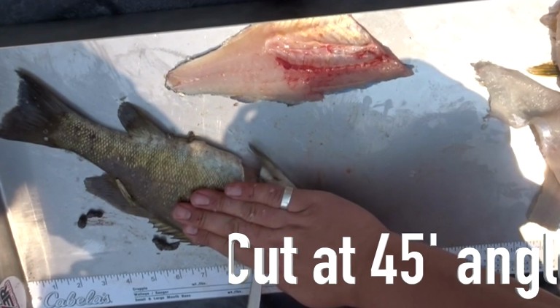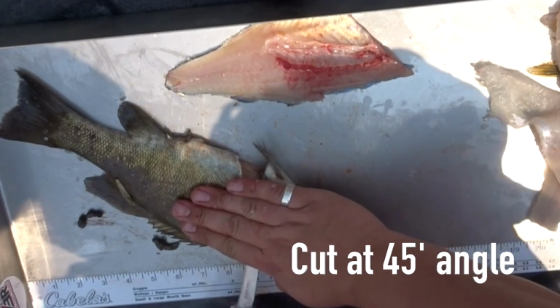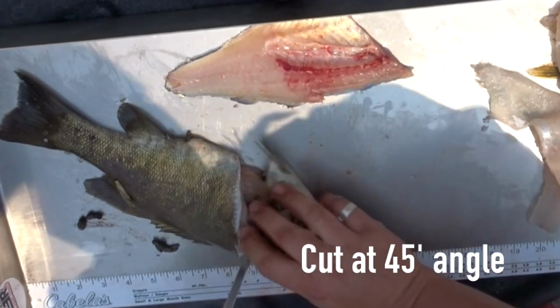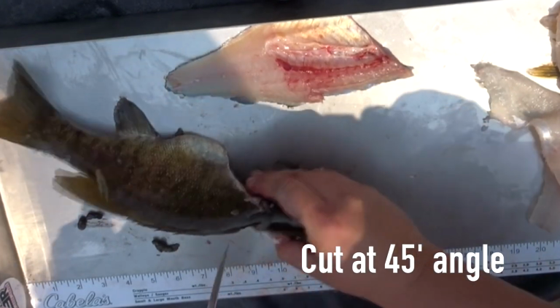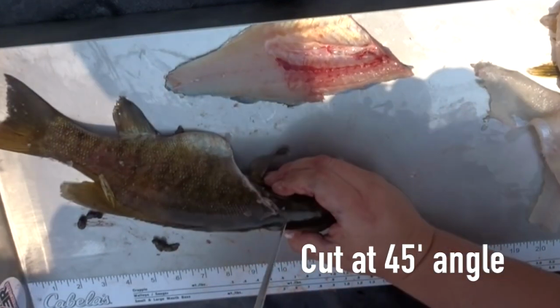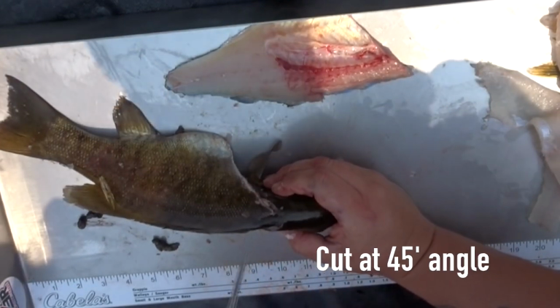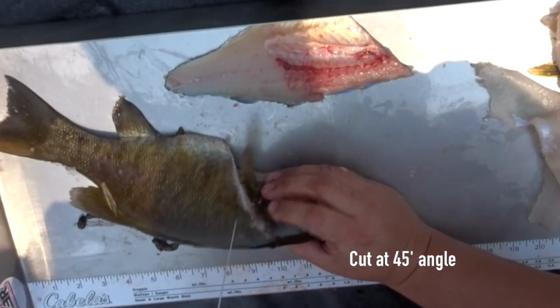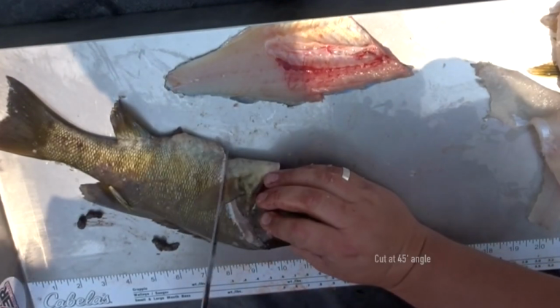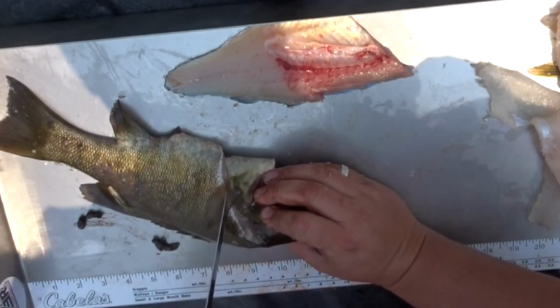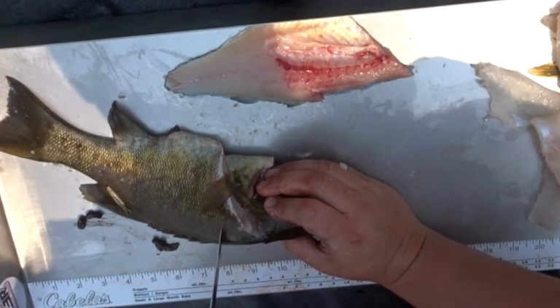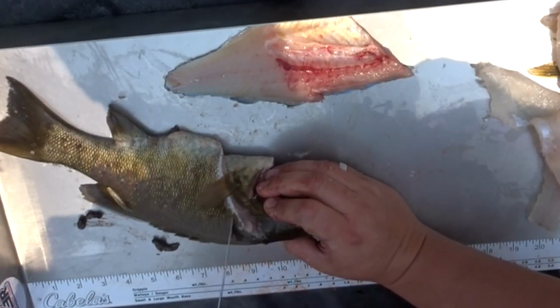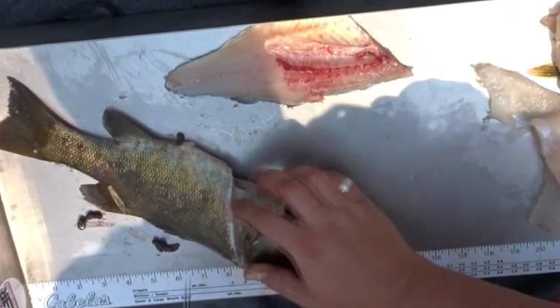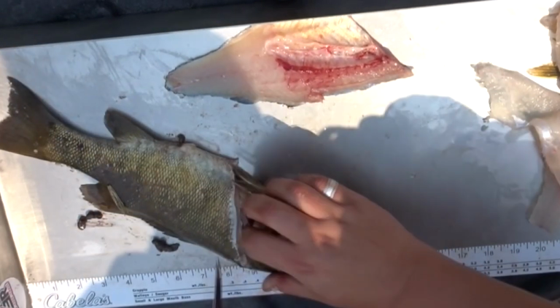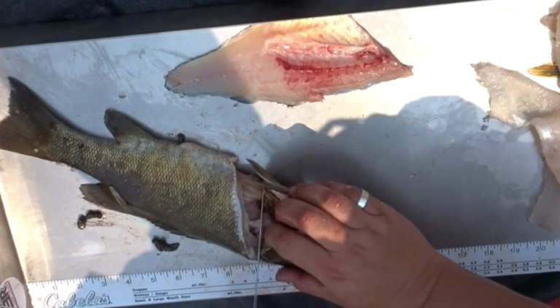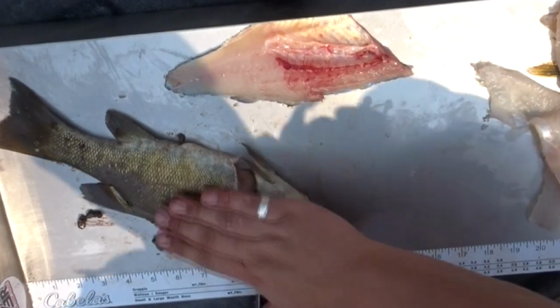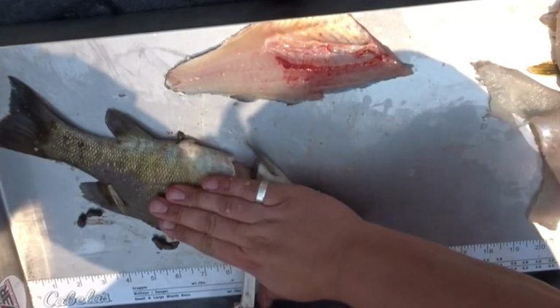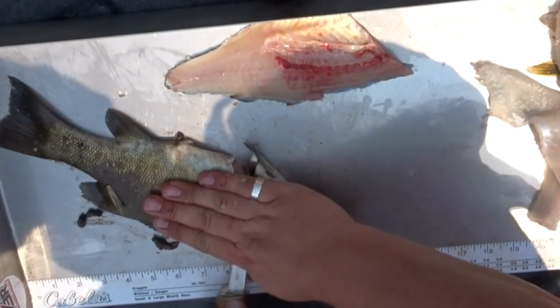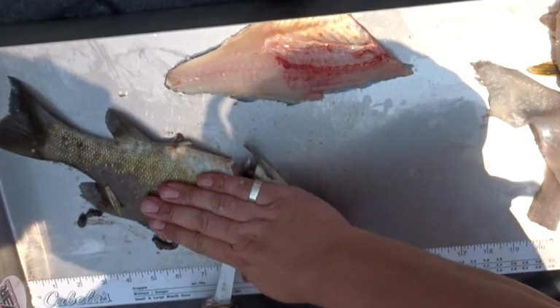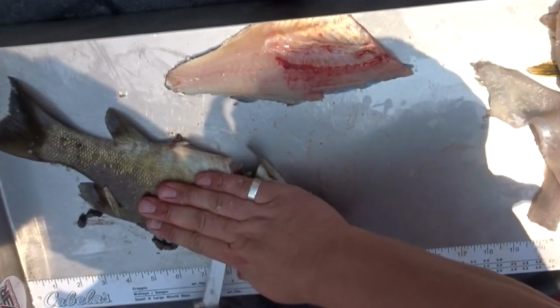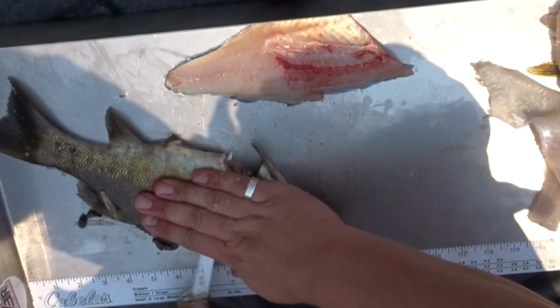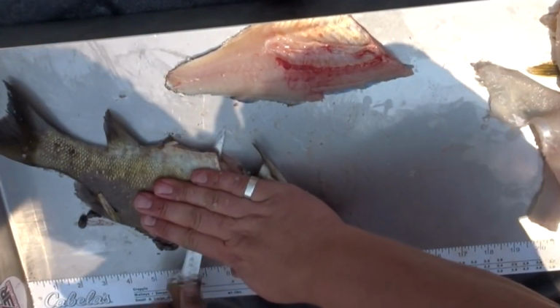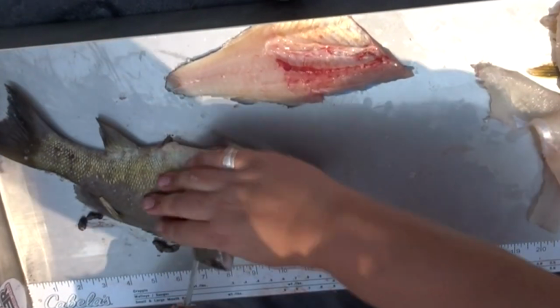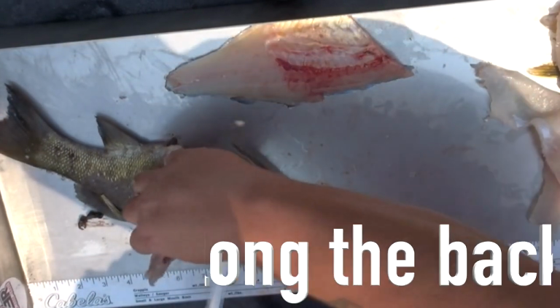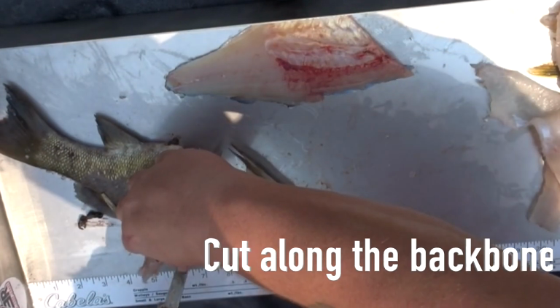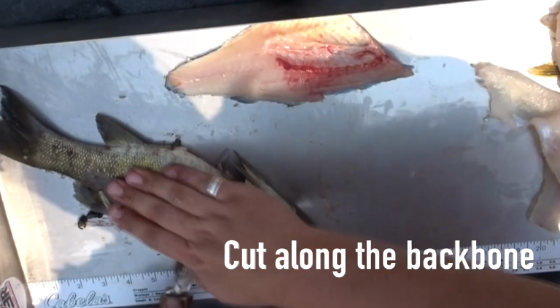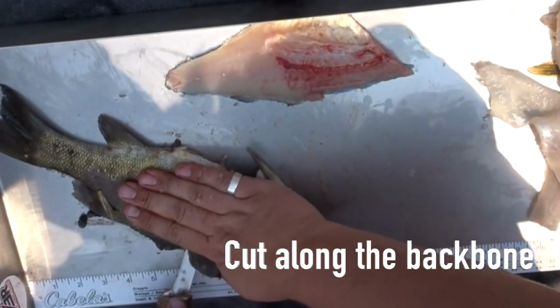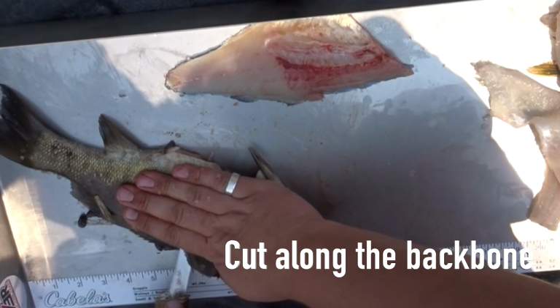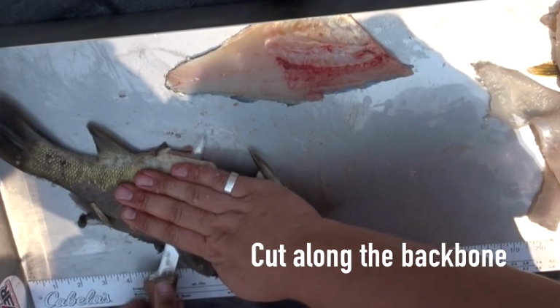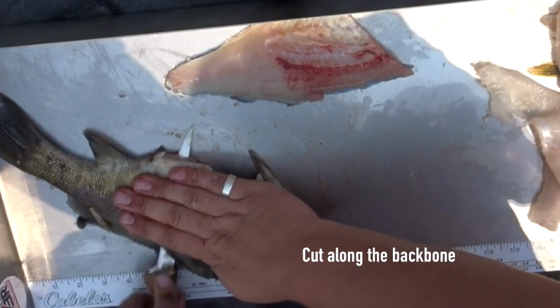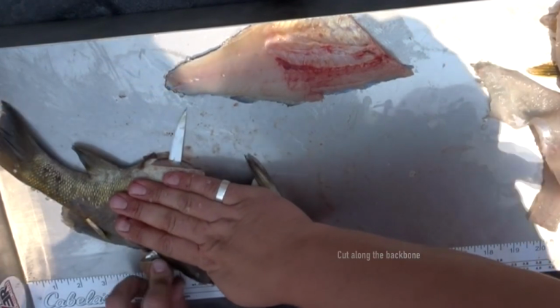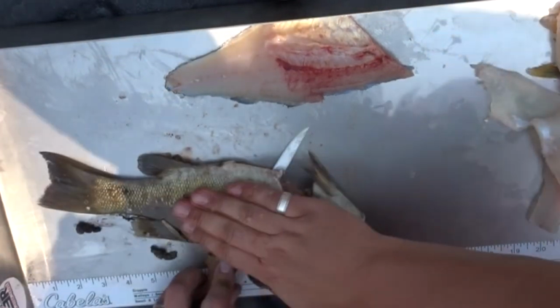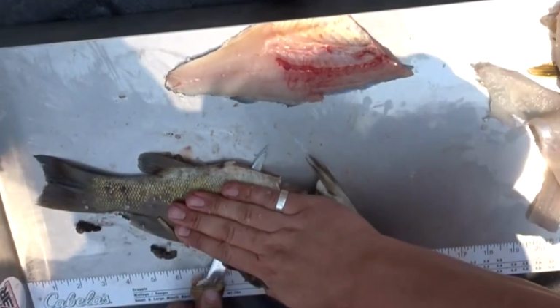Same thing, 45-degree angle. Because you're getting all that extra meat. Most guys go straight across like that — you're missing that nice beautiful chunk of meat. Same thing, run it down. You can hear yourself cracking the rib cage, right in the backbone.